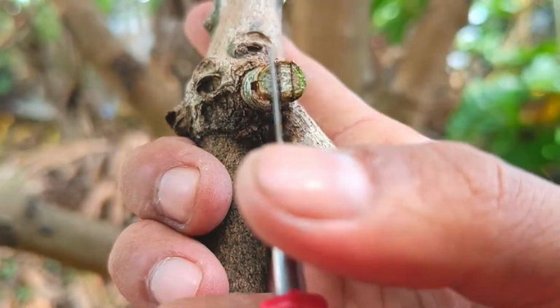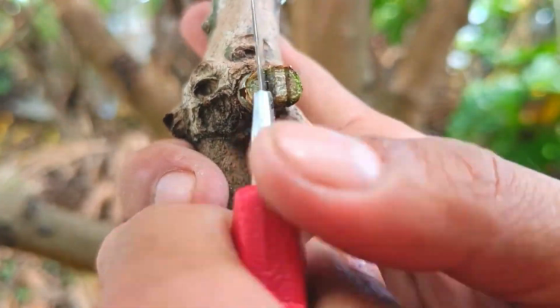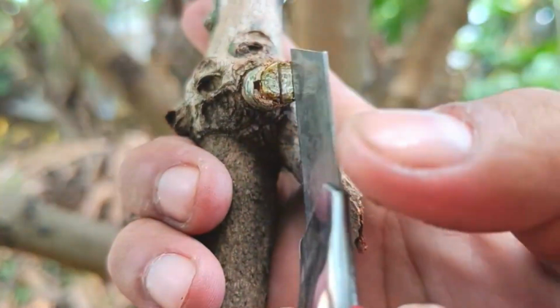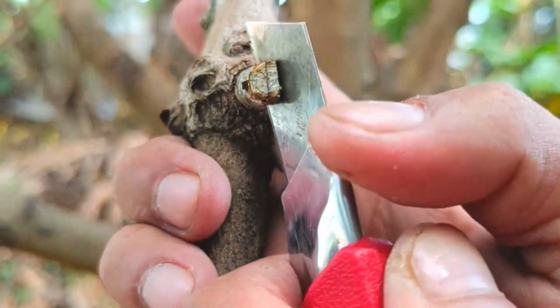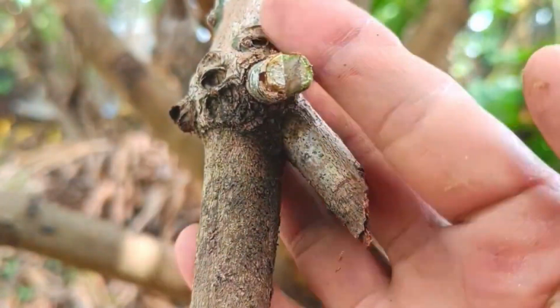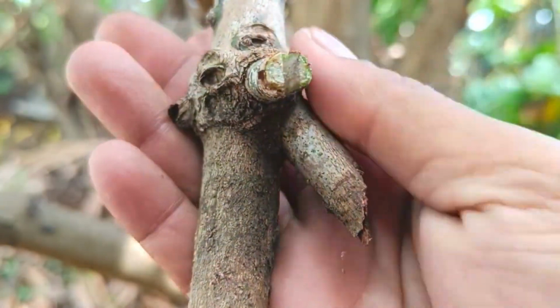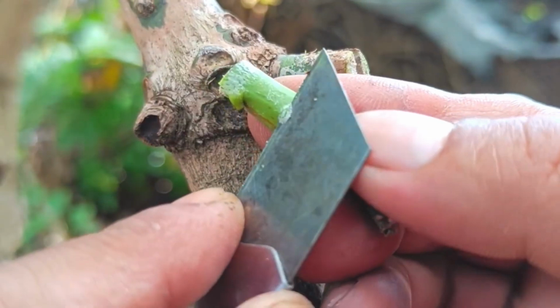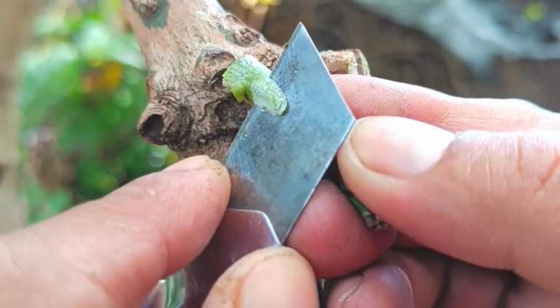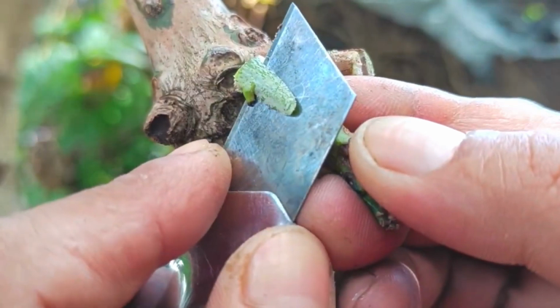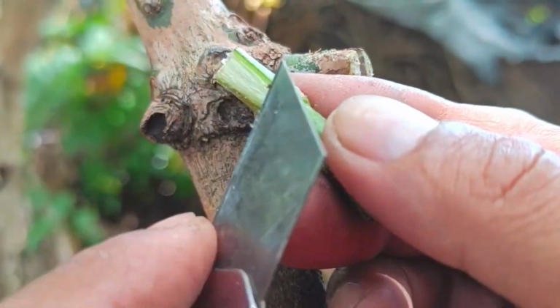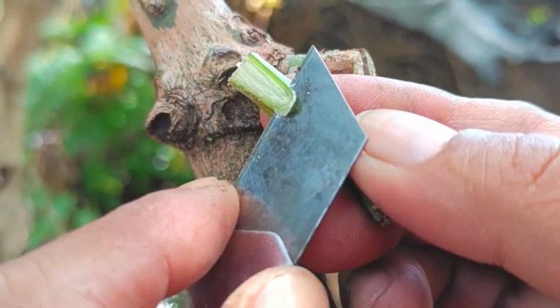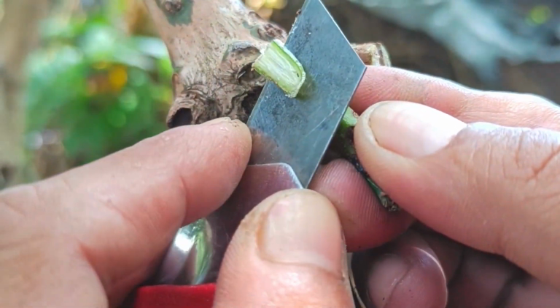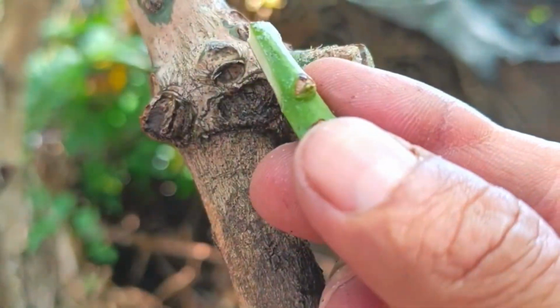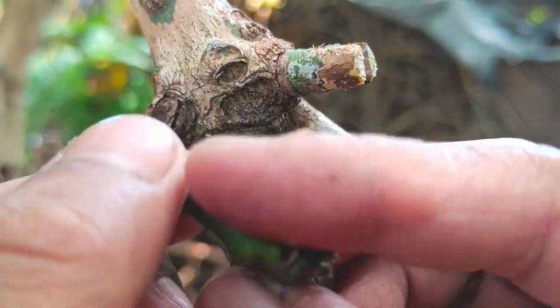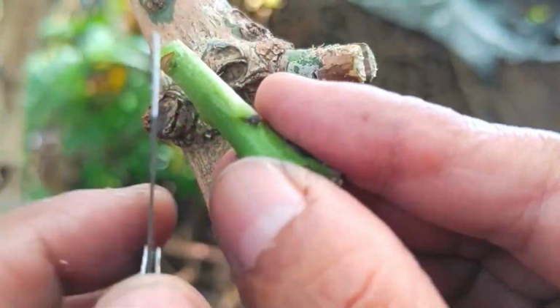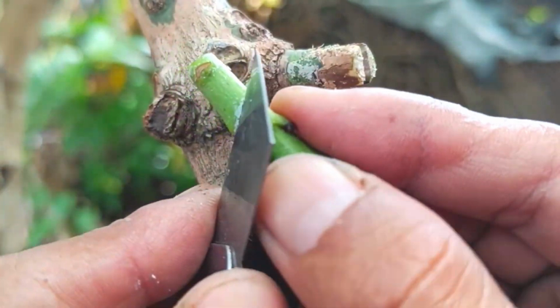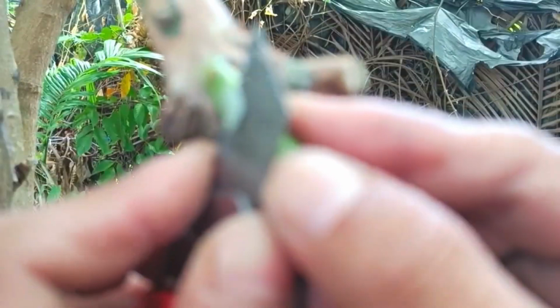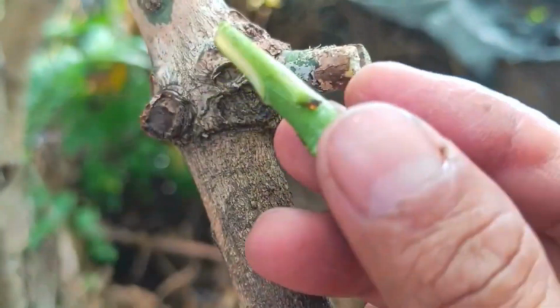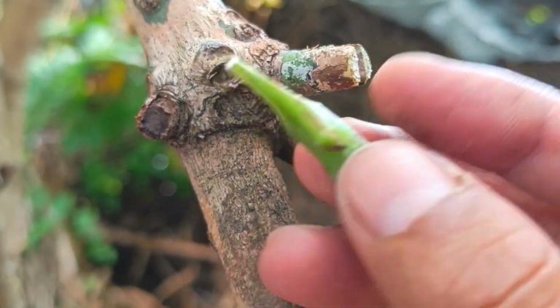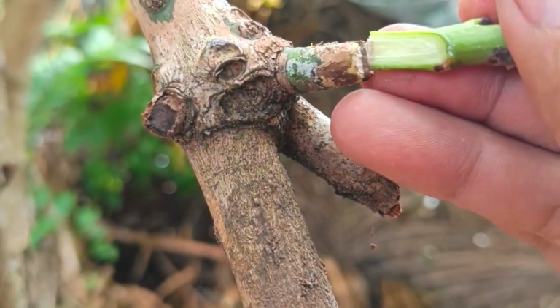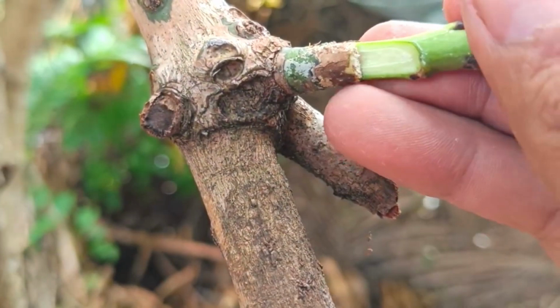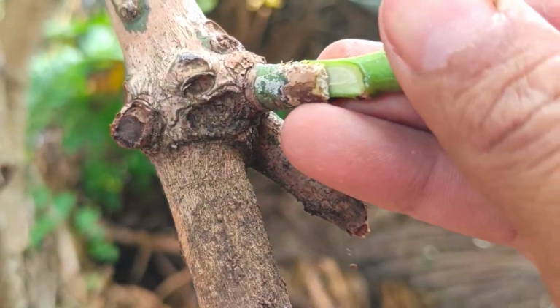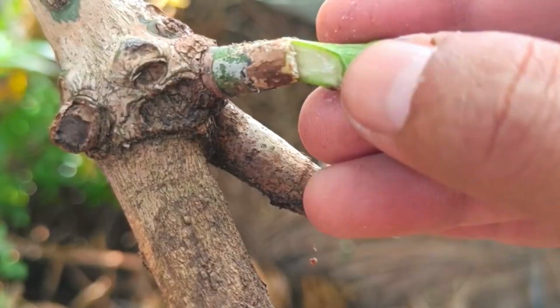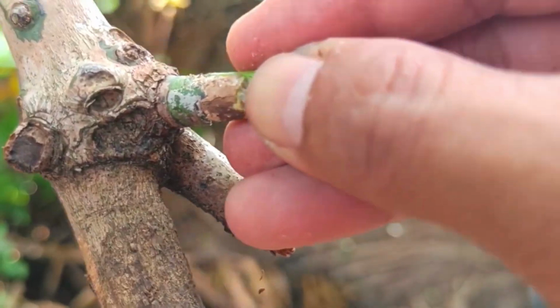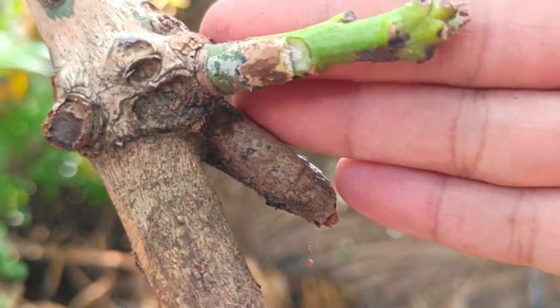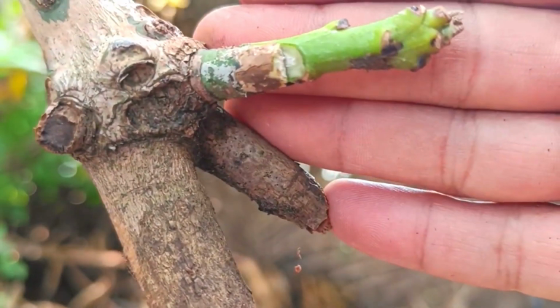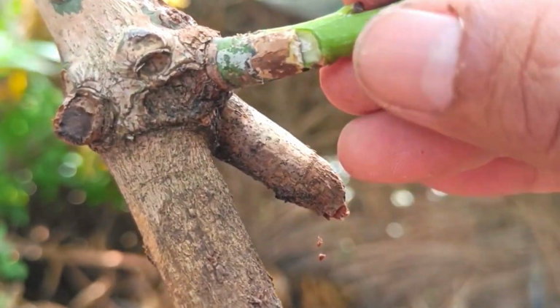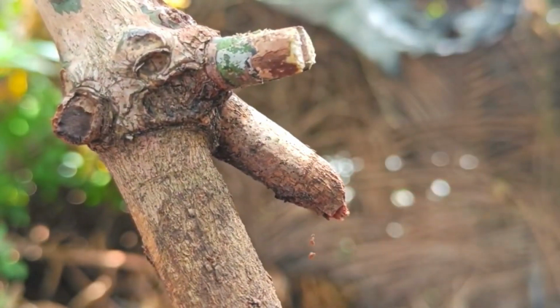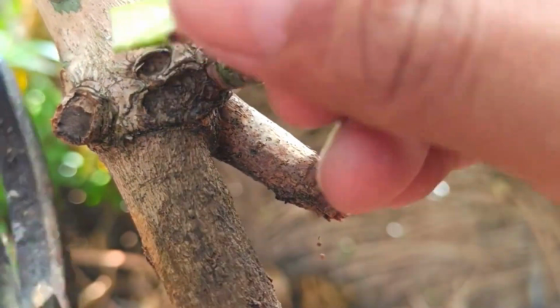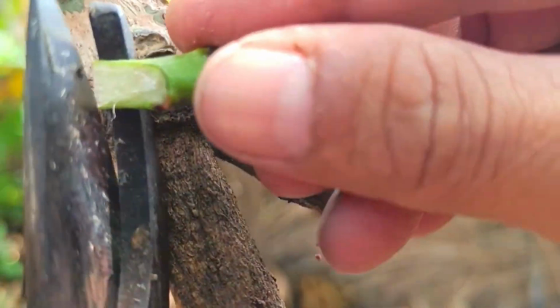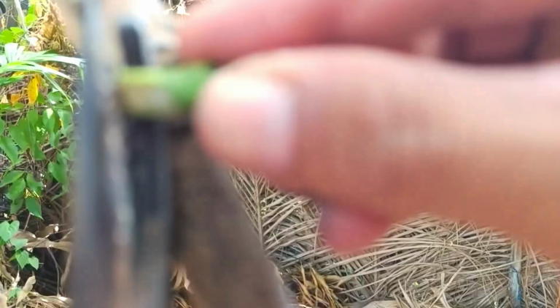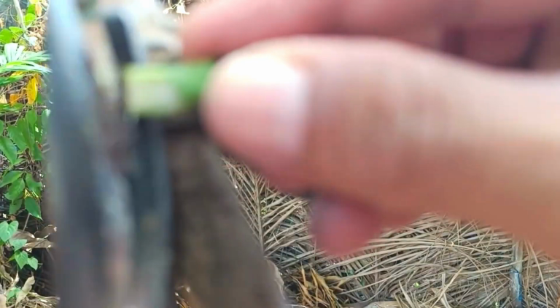Grafting on mango trees can indeed use natural growth hormones such as those contained in bananas, but more precisely, it is to use extracts or parts of the banana plant. The hormone in question is auxin, which plays a role in root formation and wound healing in plants.